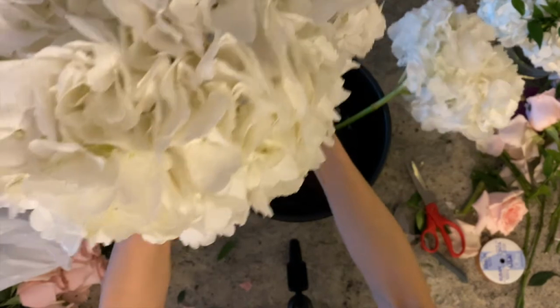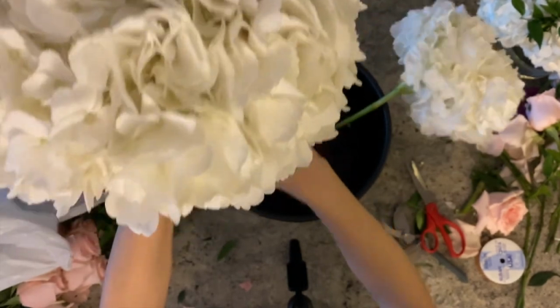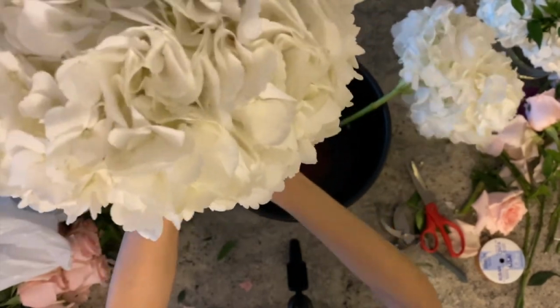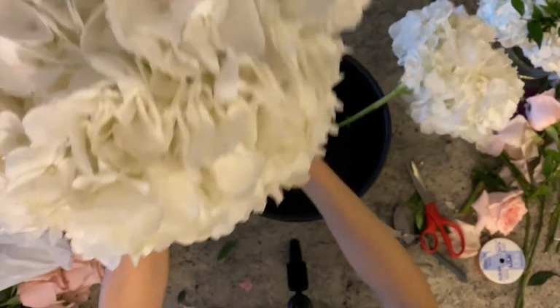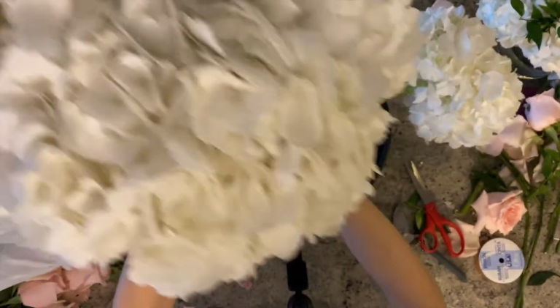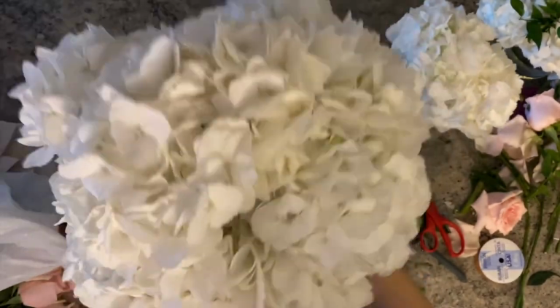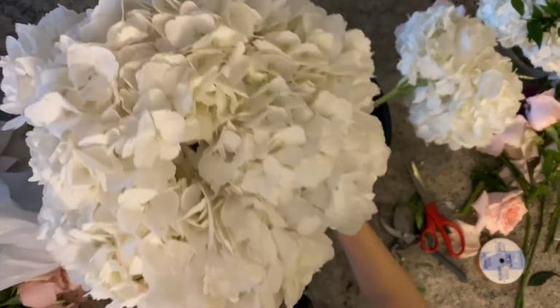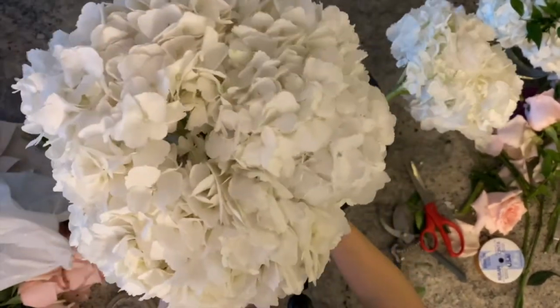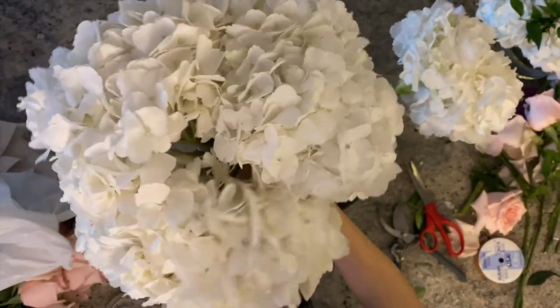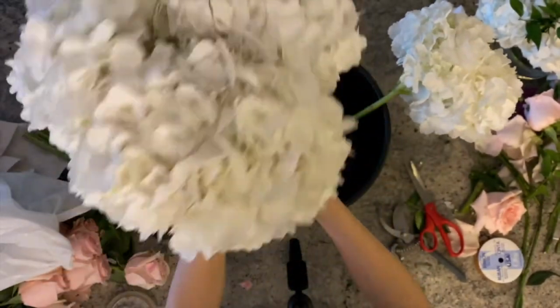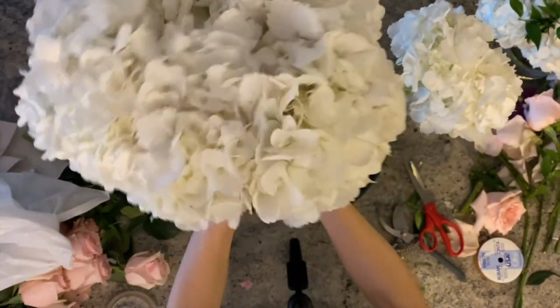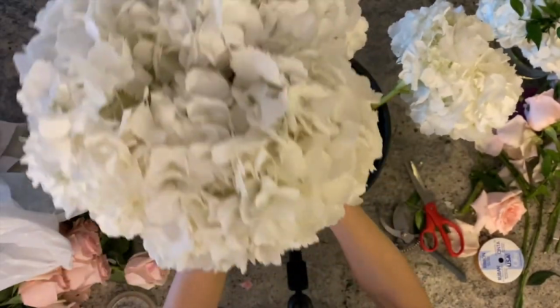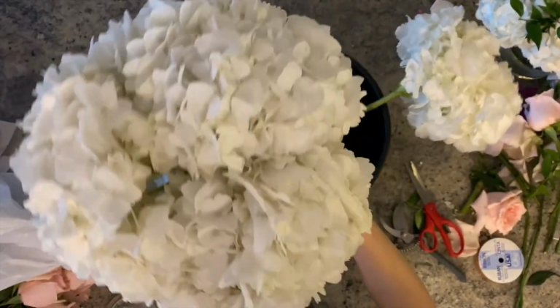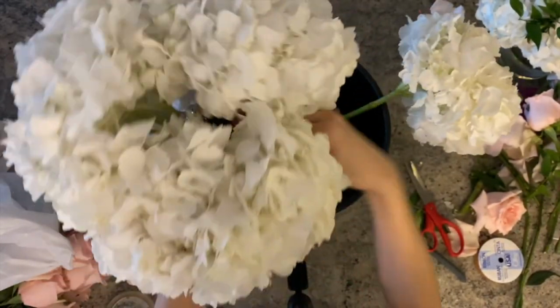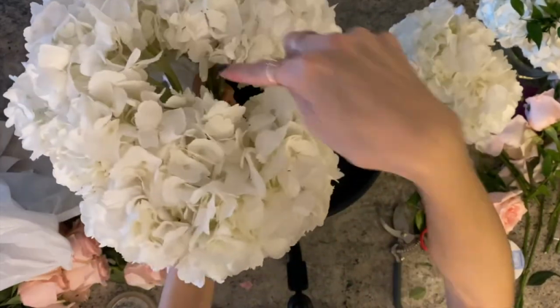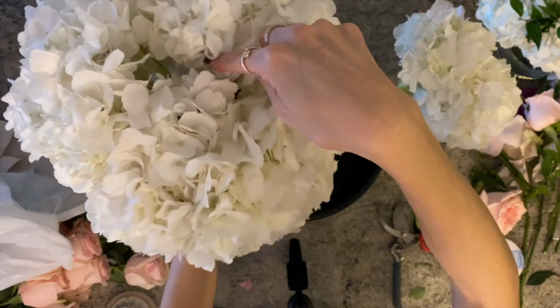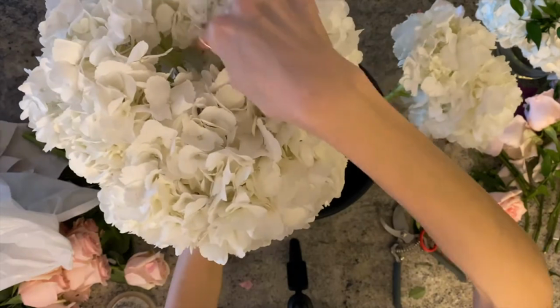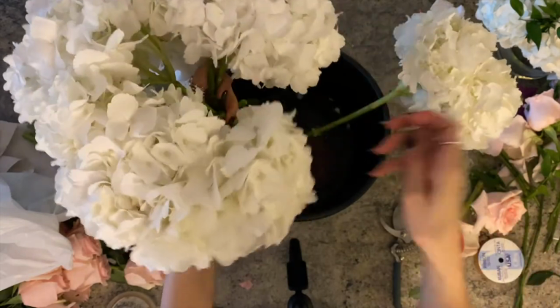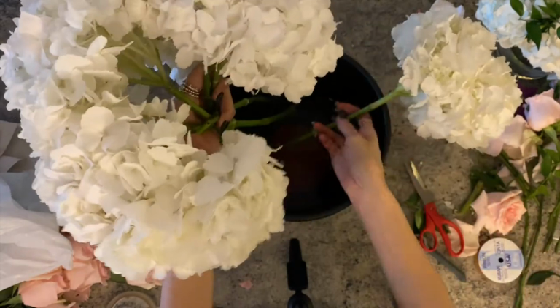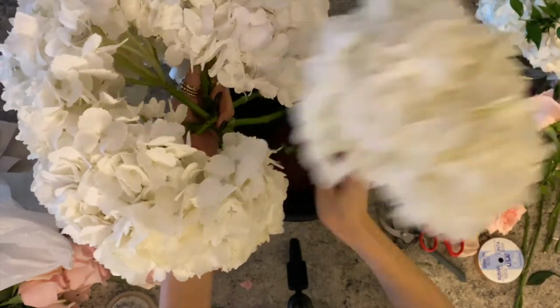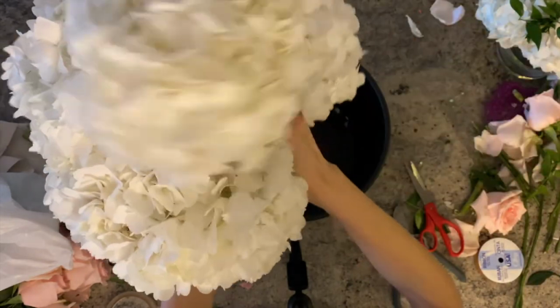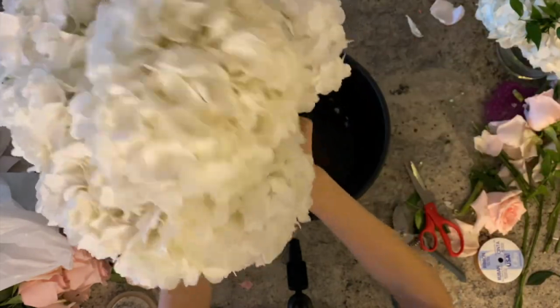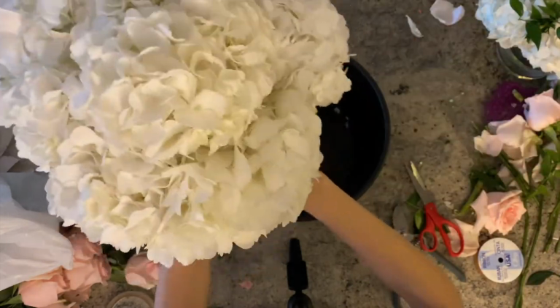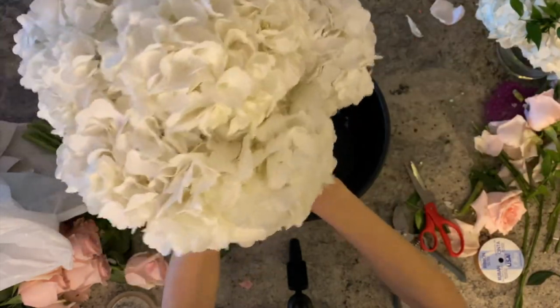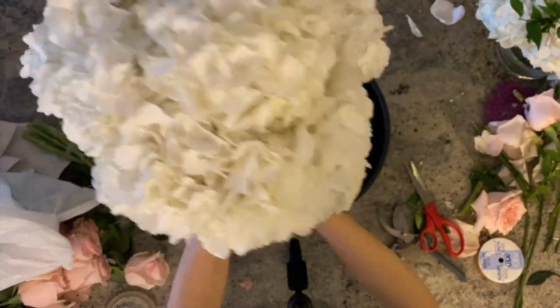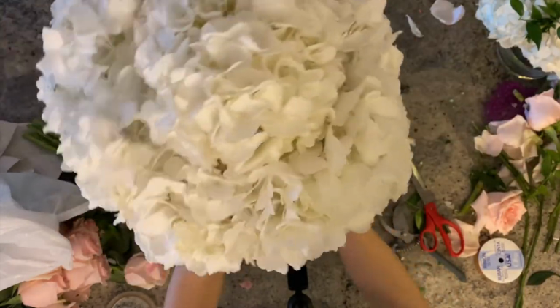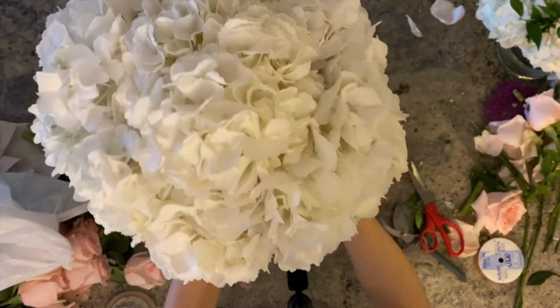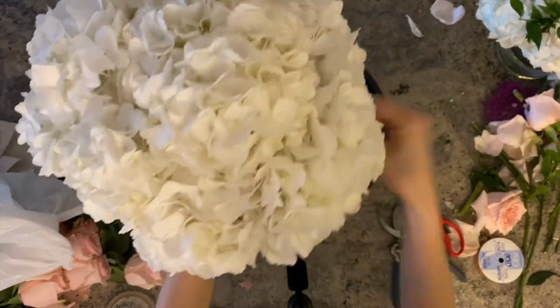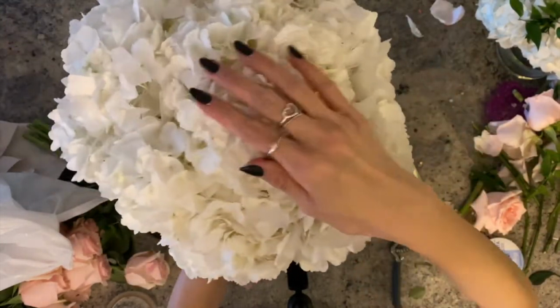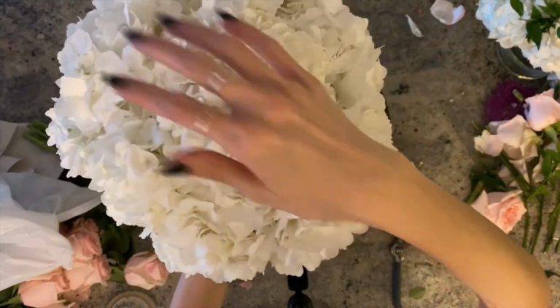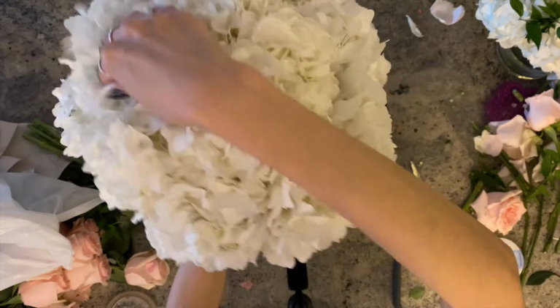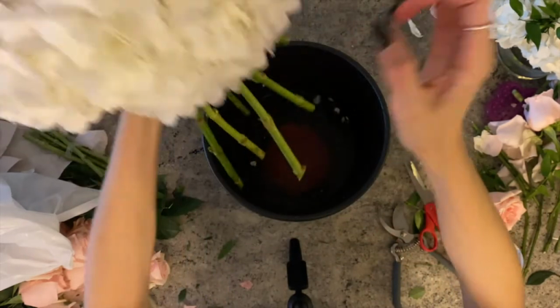As you bundle them, you can move them around to make sure they look even. For the centerpiece, I use six to seven hydrangeas and place them in a five-inch cylinder vase.